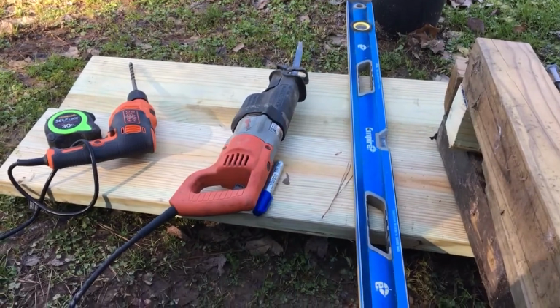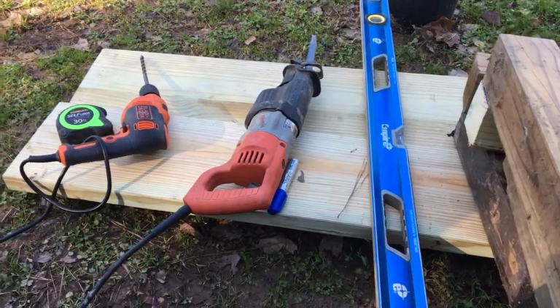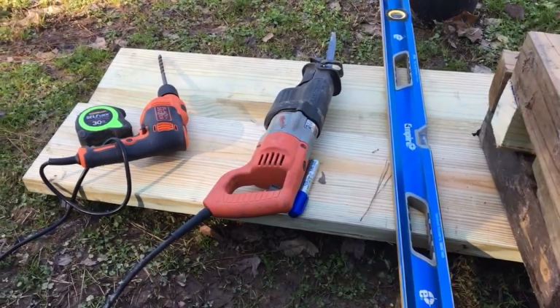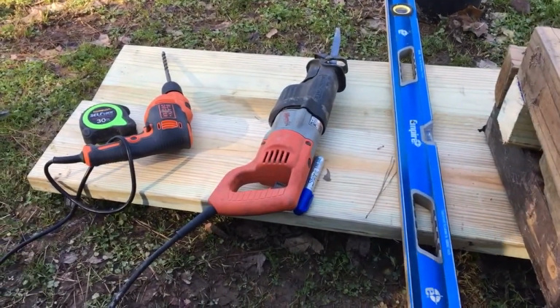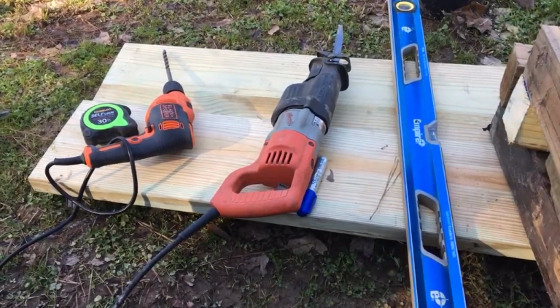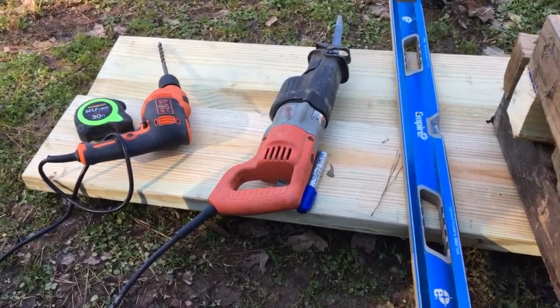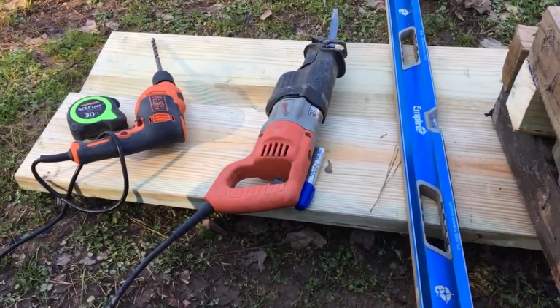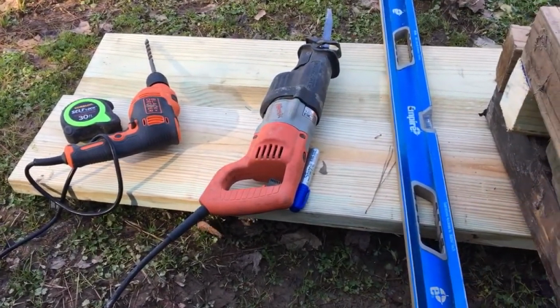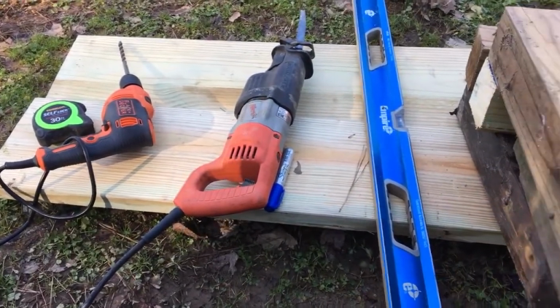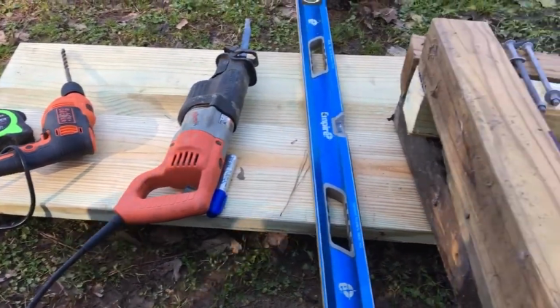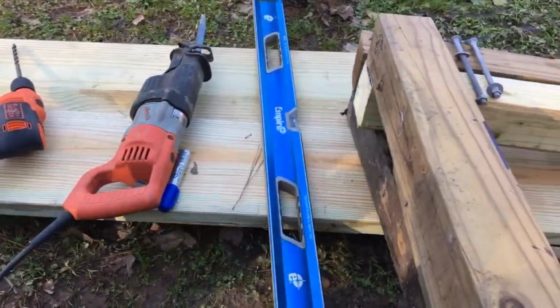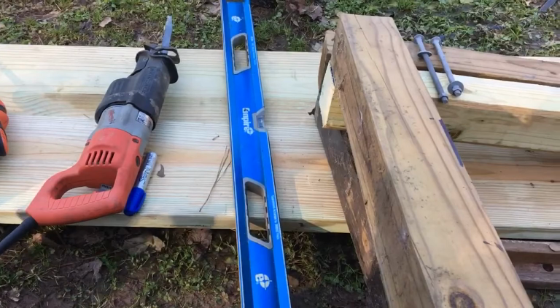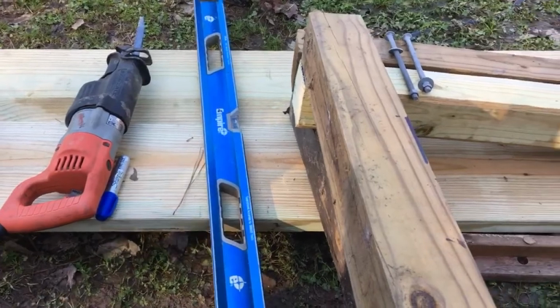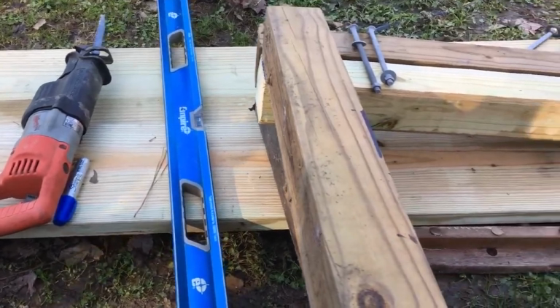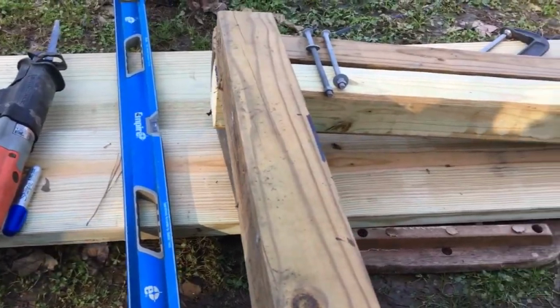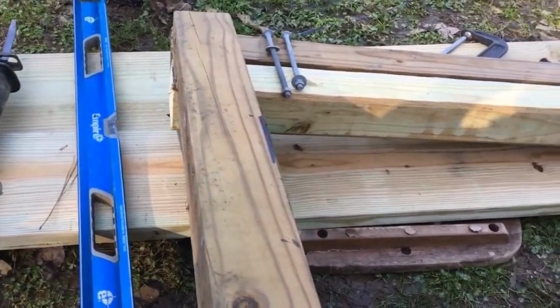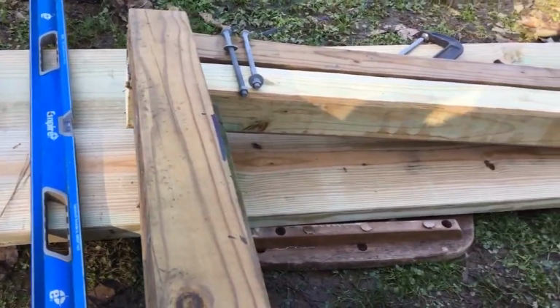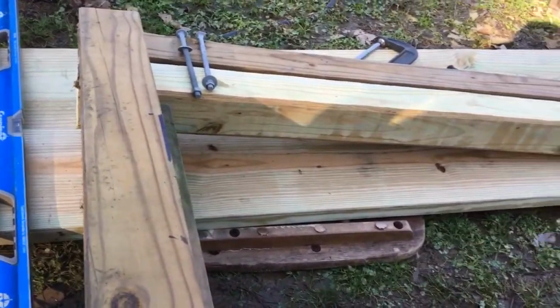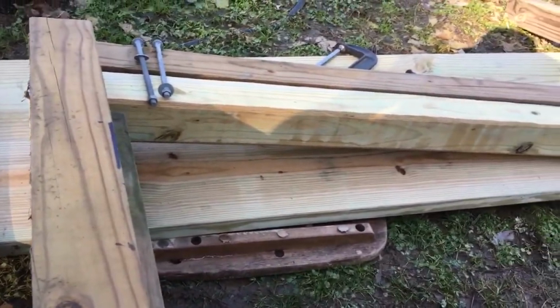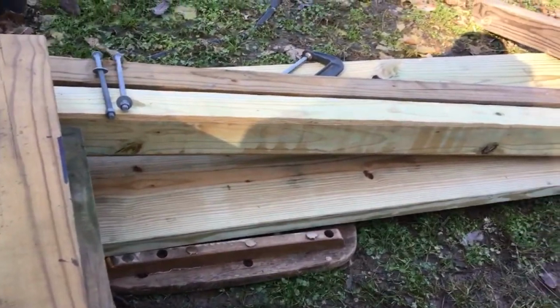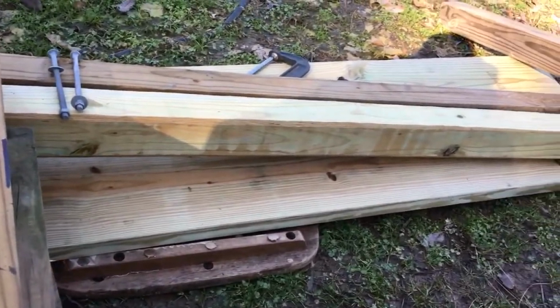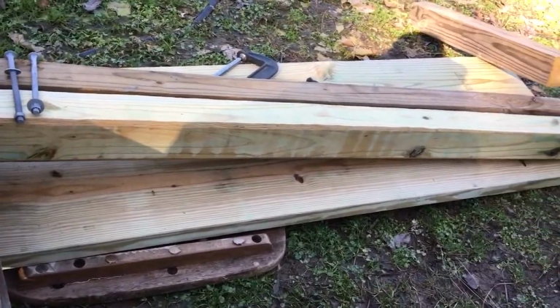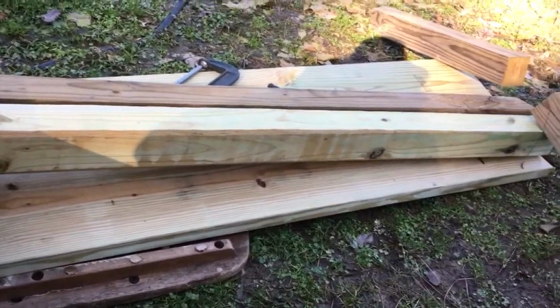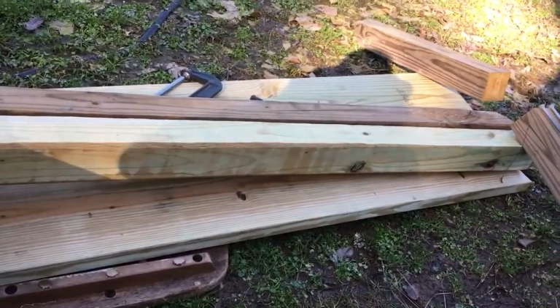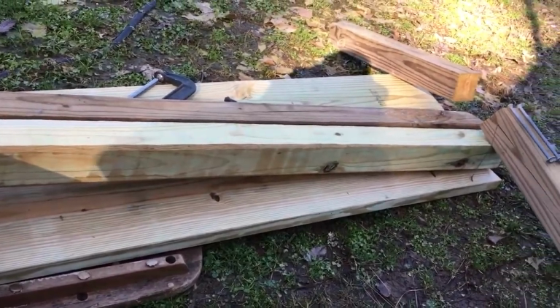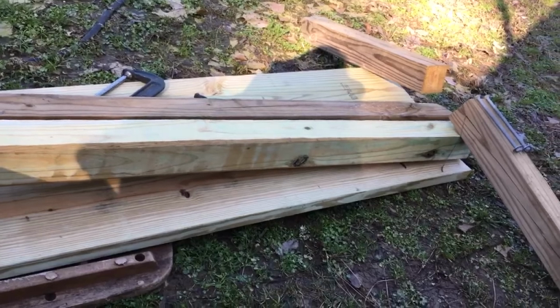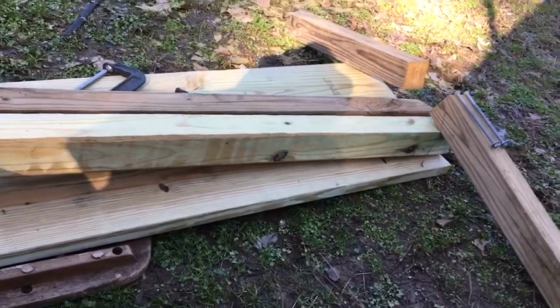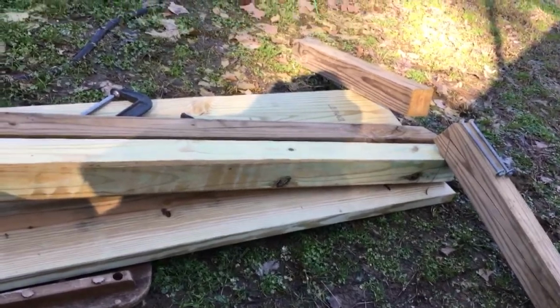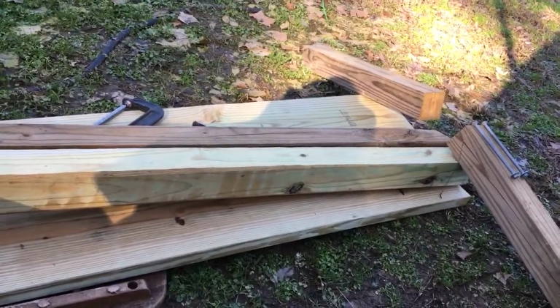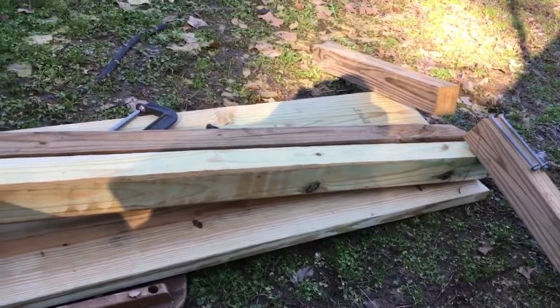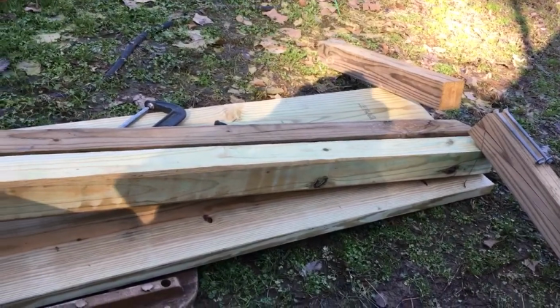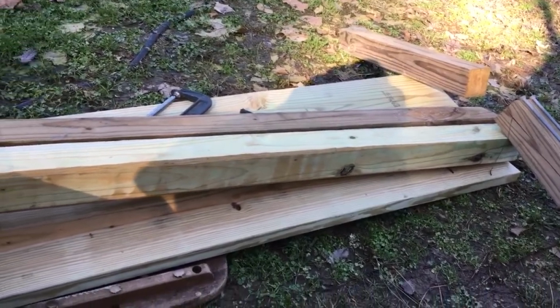Hi everybody. This is Fred today. What does this look like? Tell the truth. What does that look like?